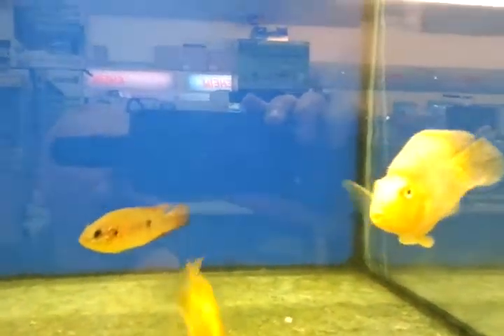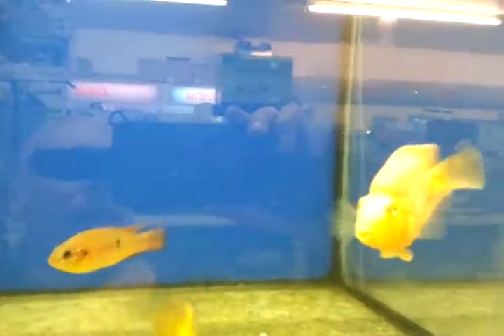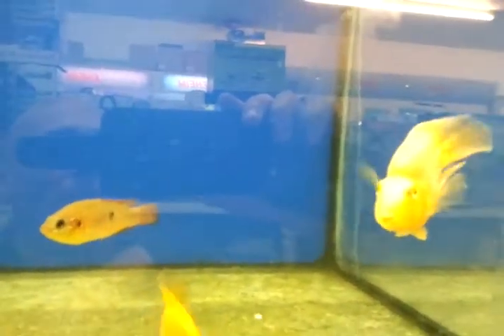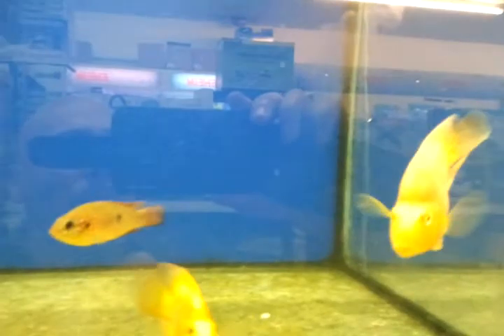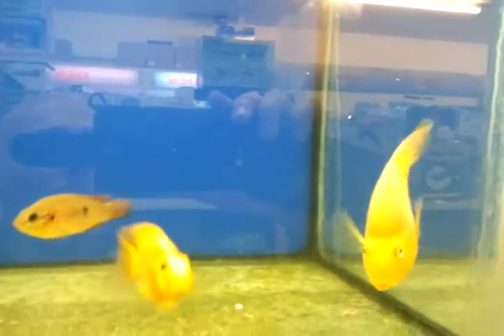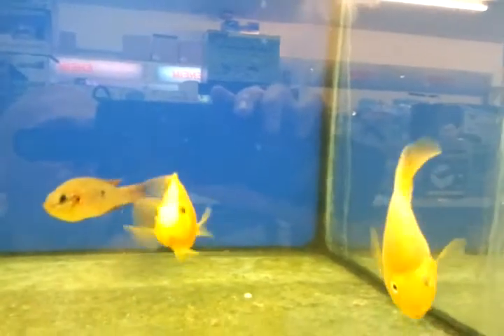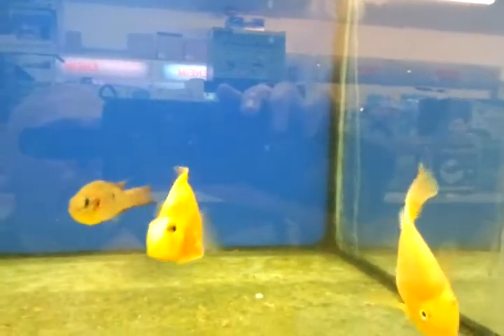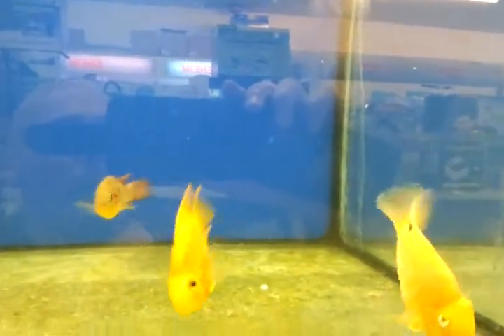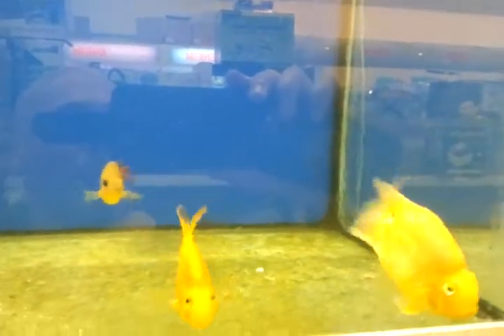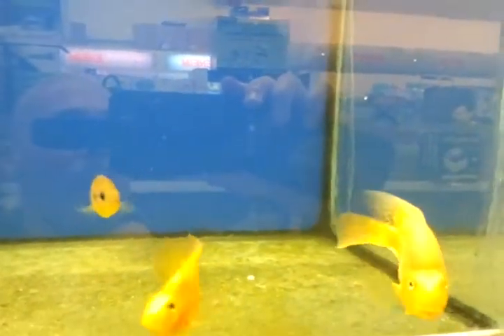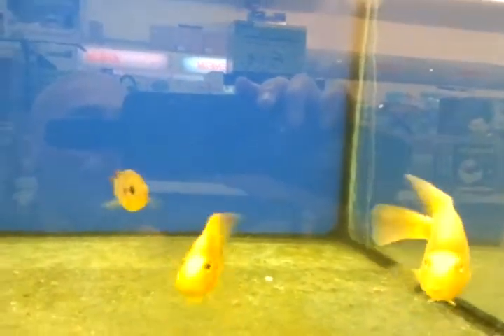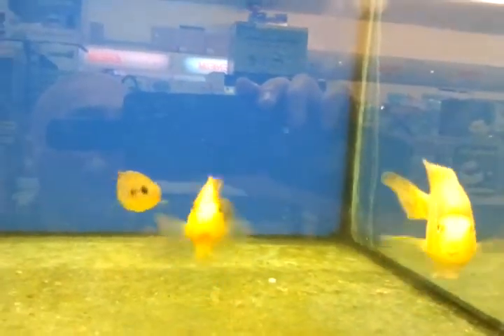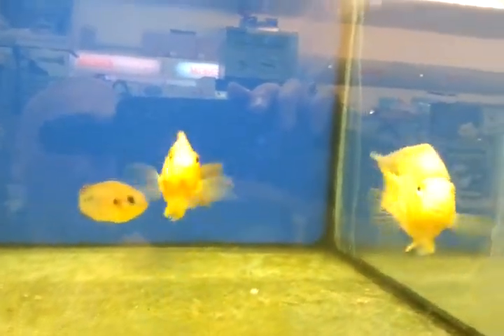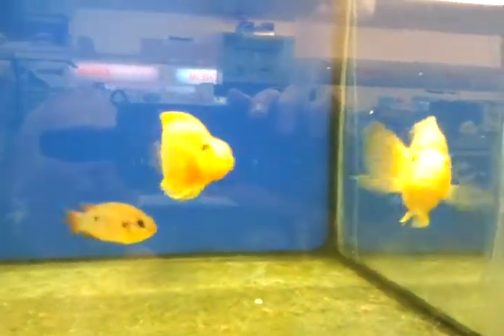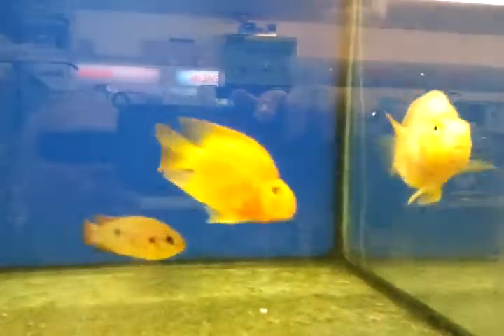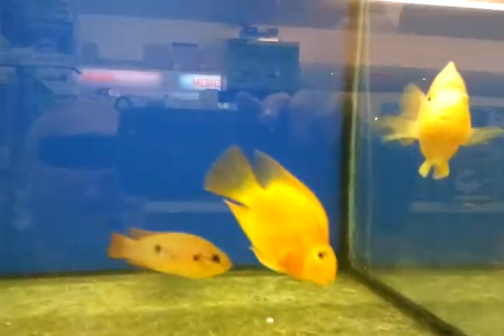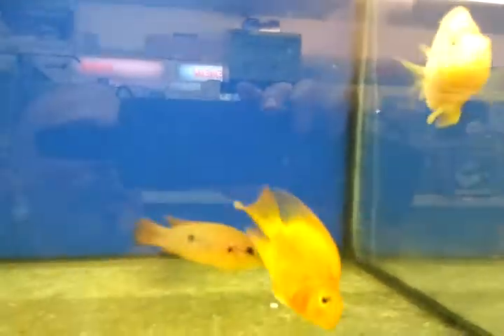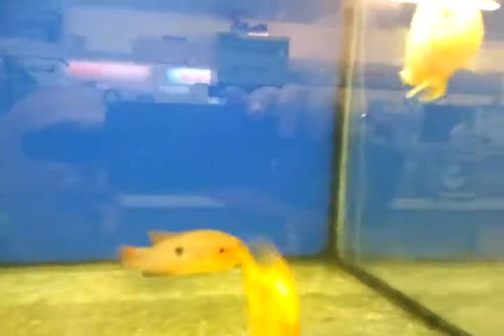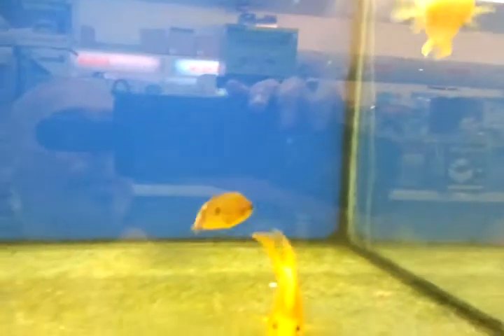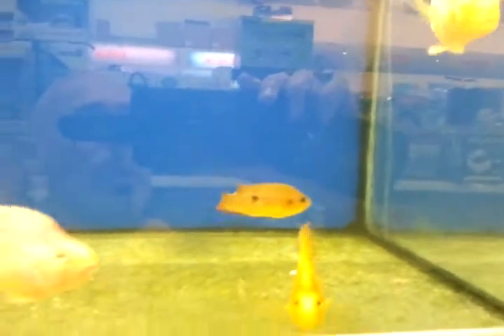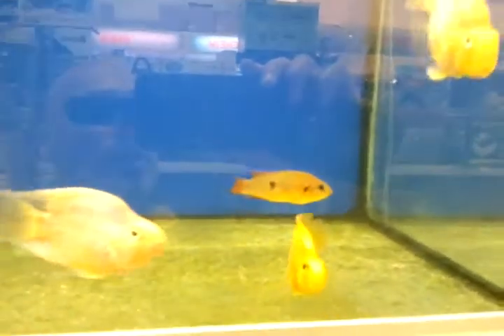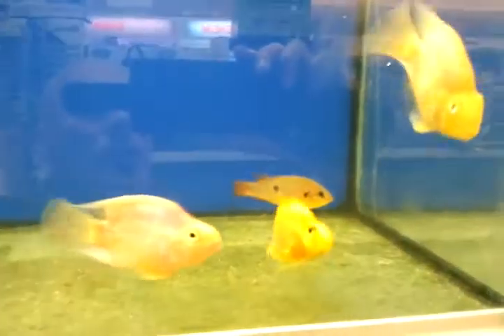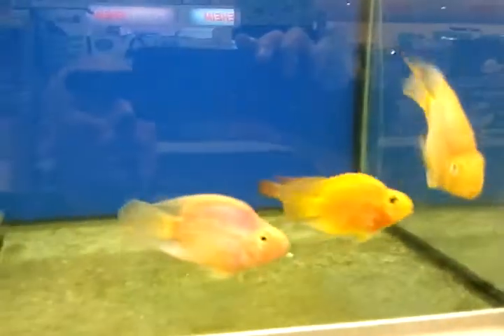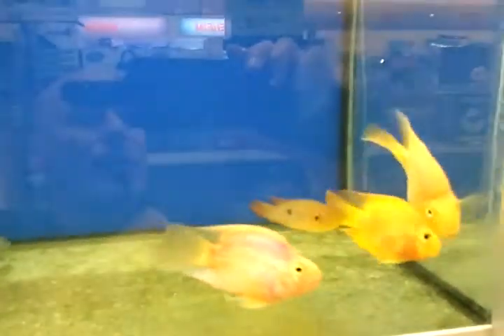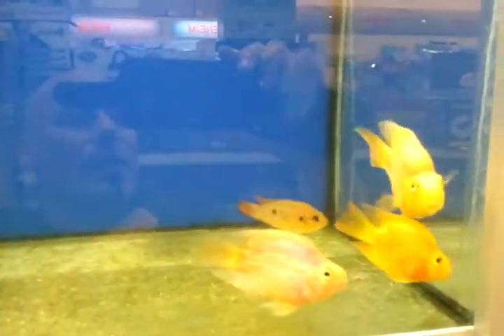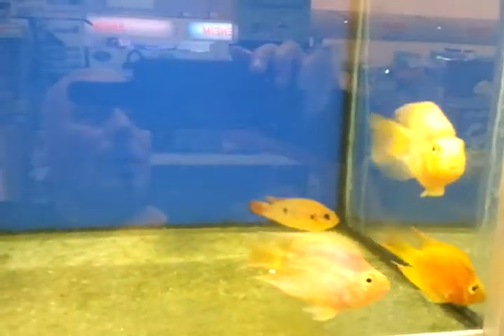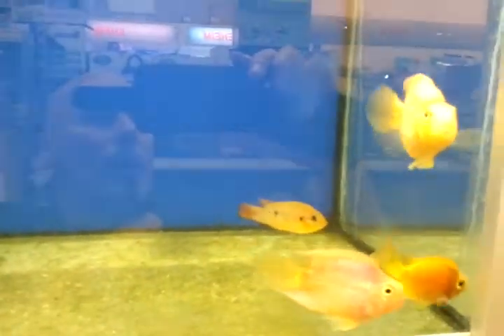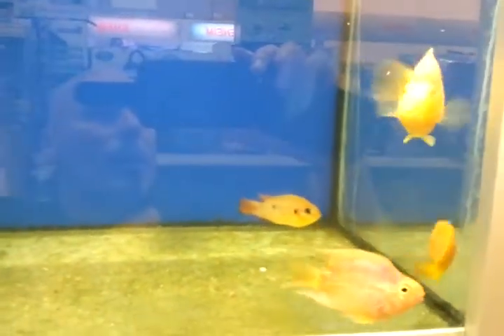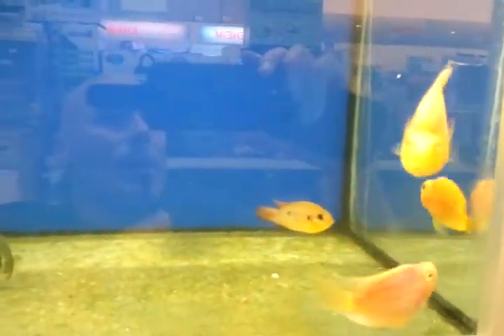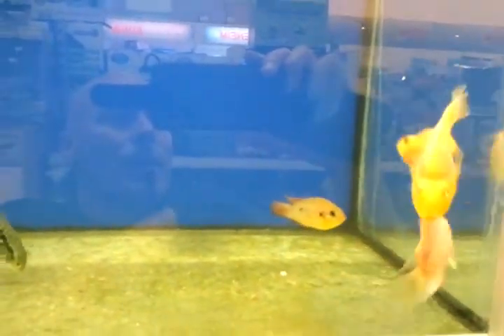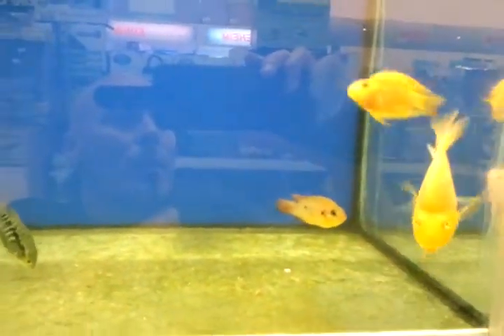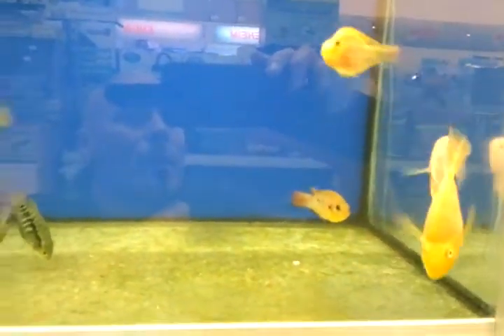Now these are quite a communal fish. Try not to get them in with anything too small, like neons and stuff like that. If you keep them with Congo Tetras as a shoal fish that's ideal. And most other fish they're fine with.